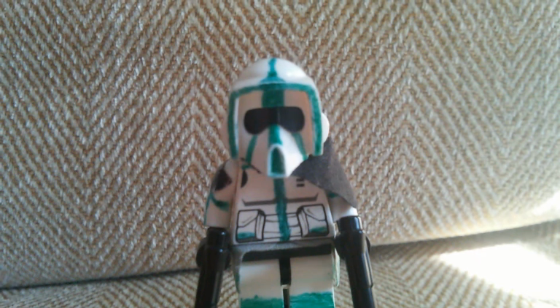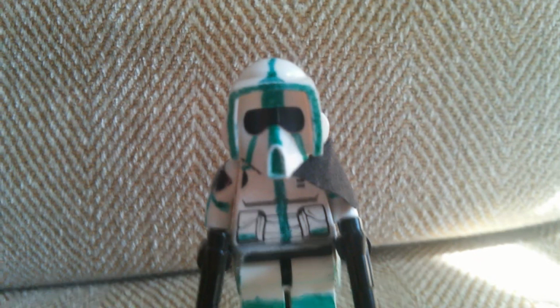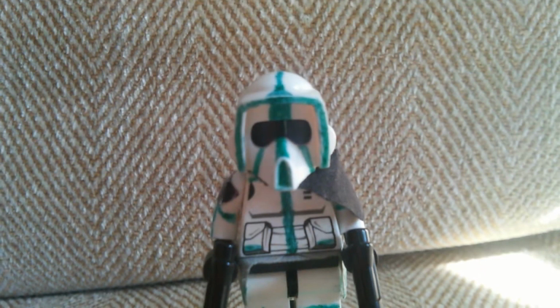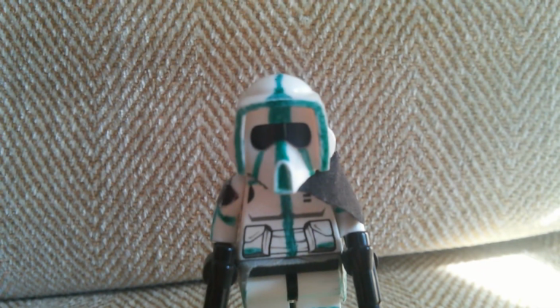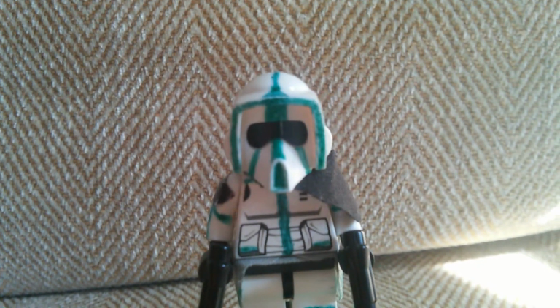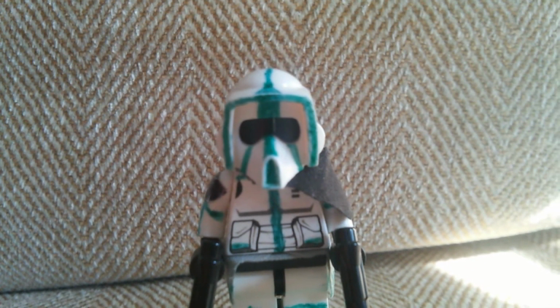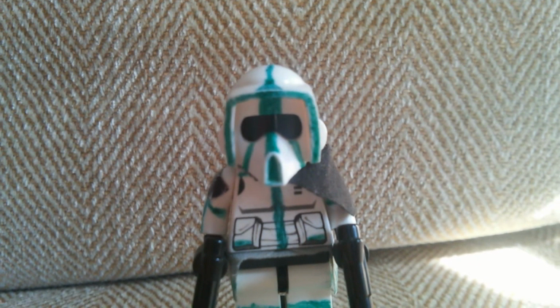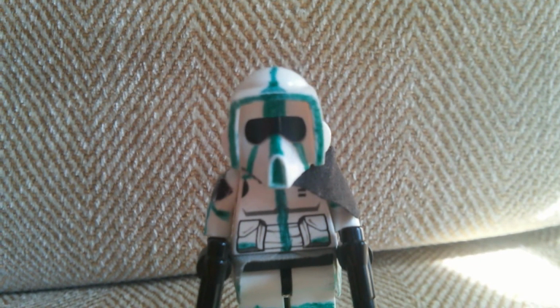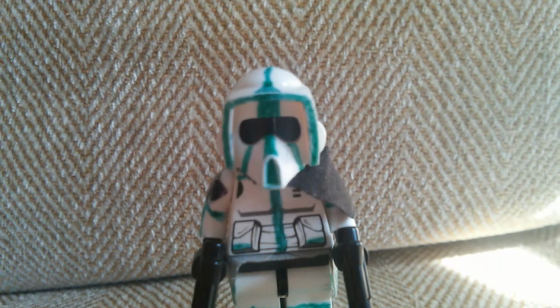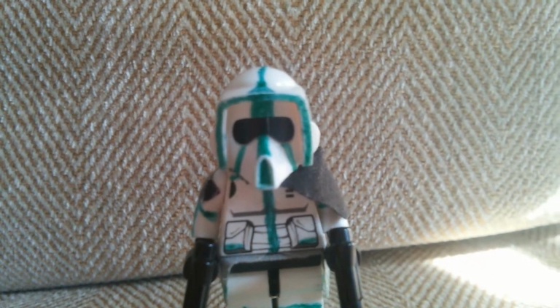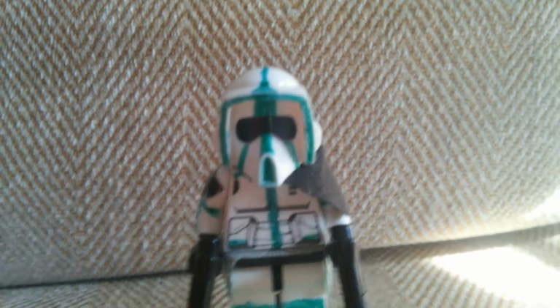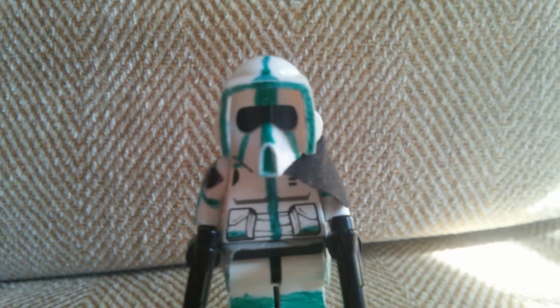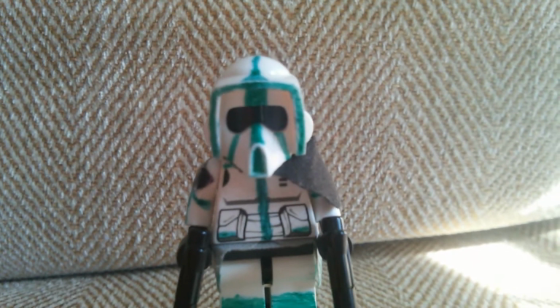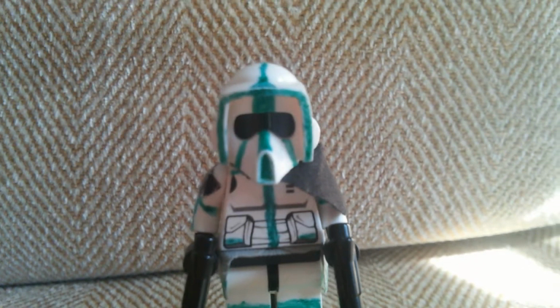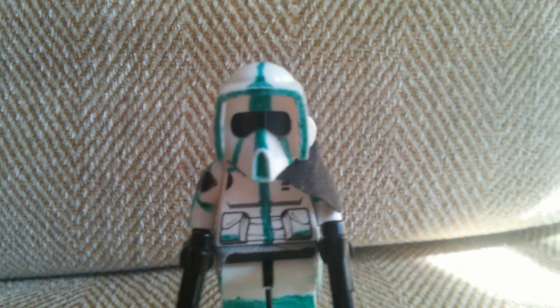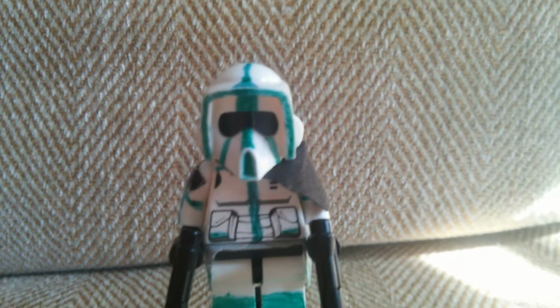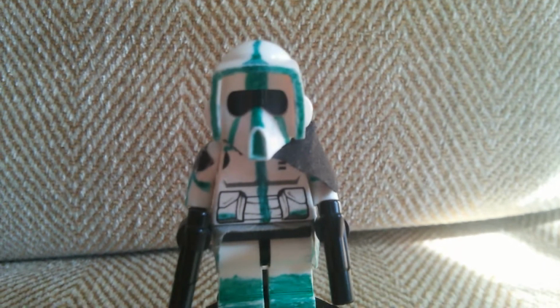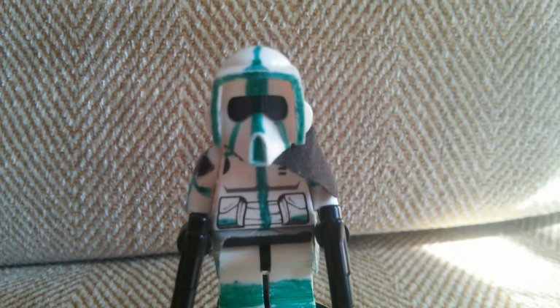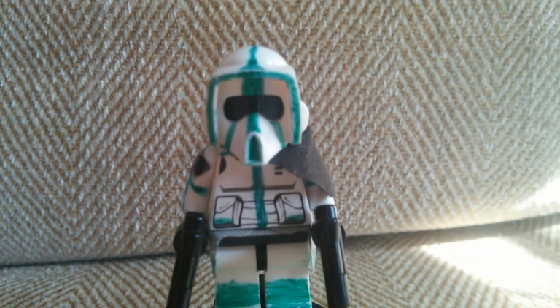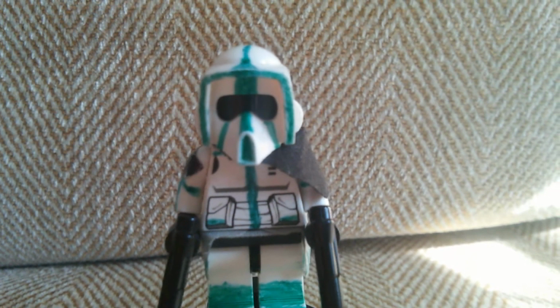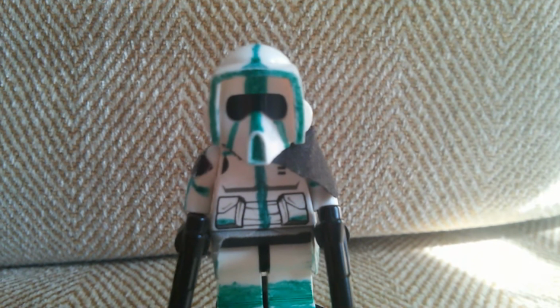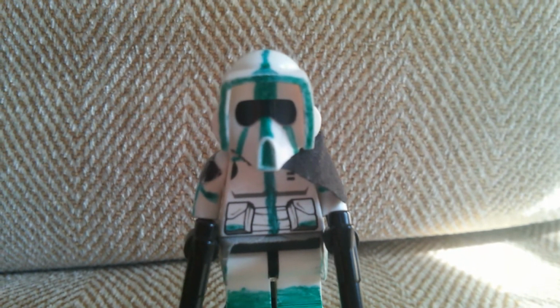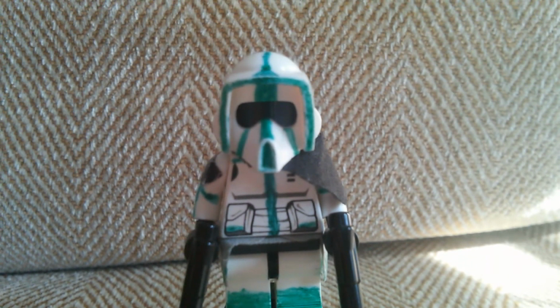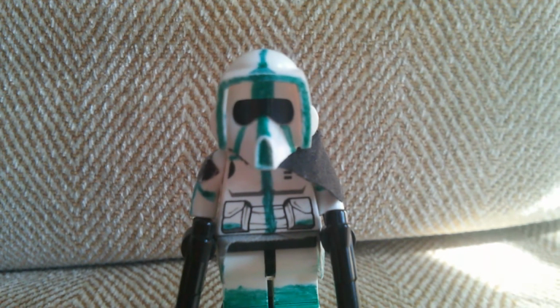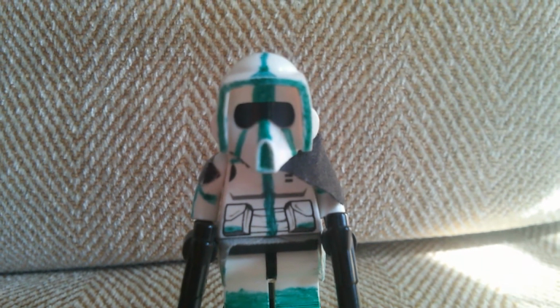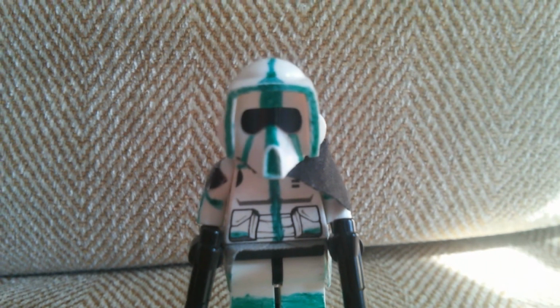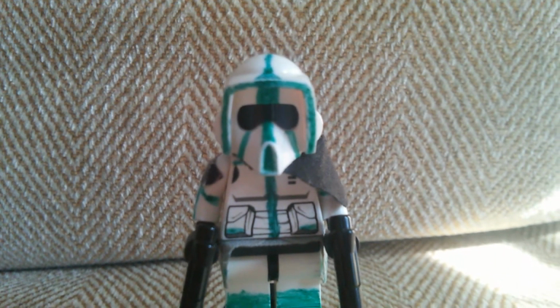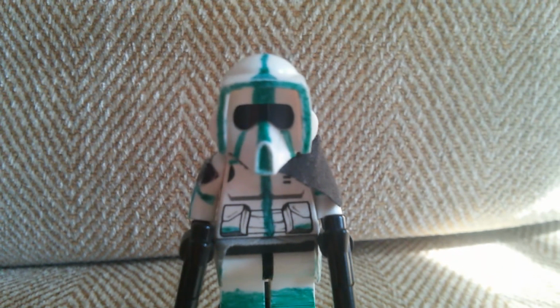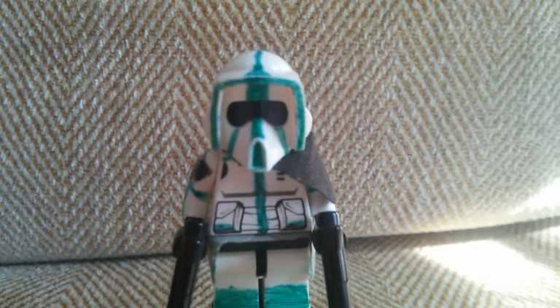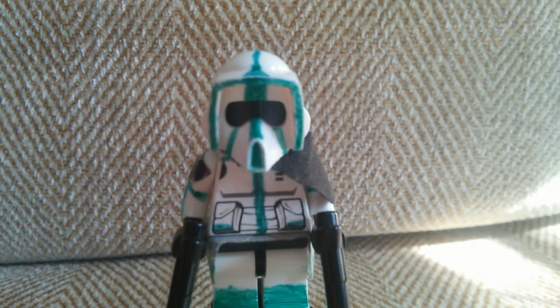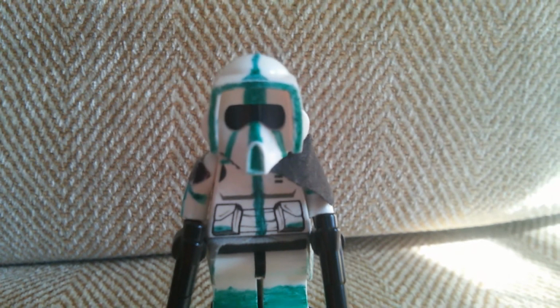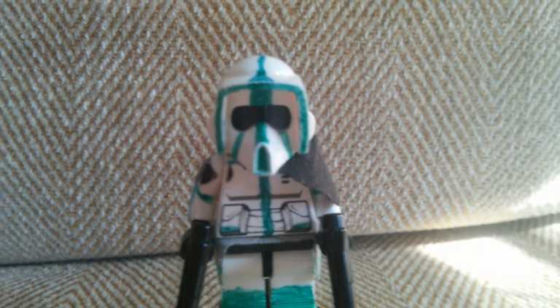Hey guys, TJ Productions, and I'm coming at you with a new video. So in this video I will be reviewing my custom Imperial Scout Trooper. So yeah, let's get straight to it.